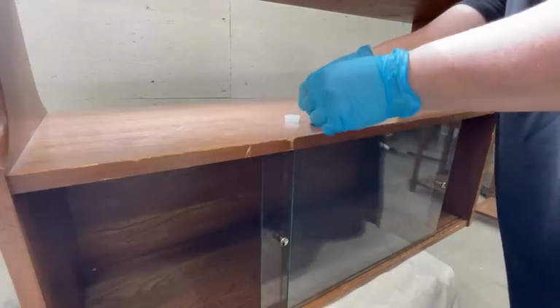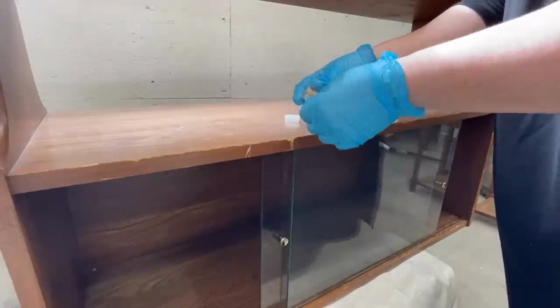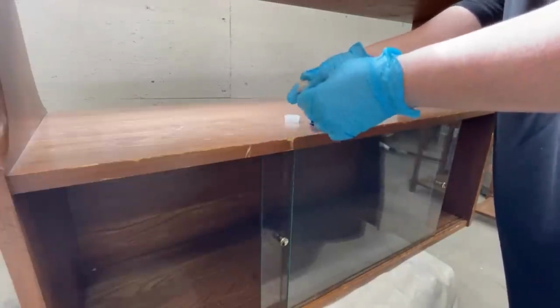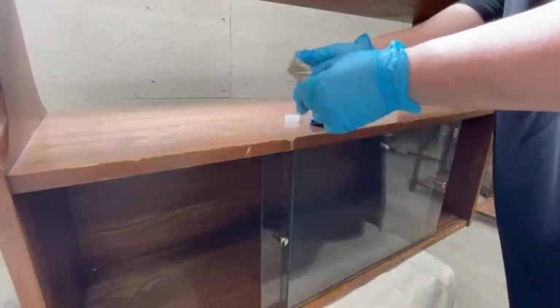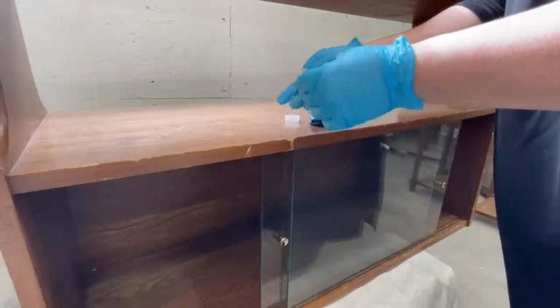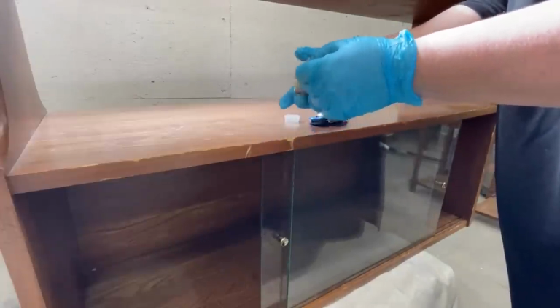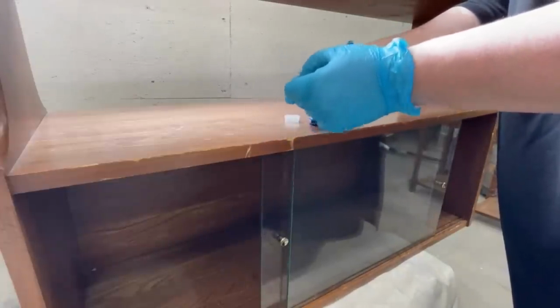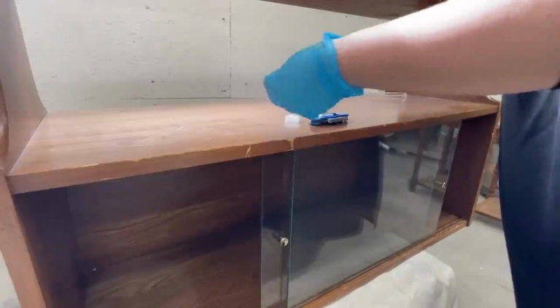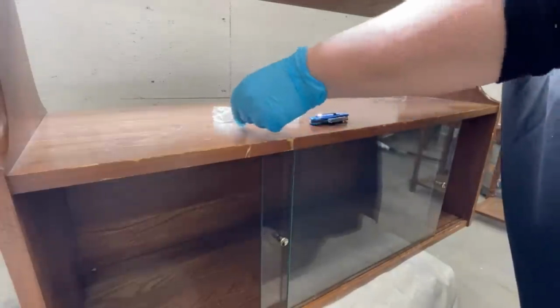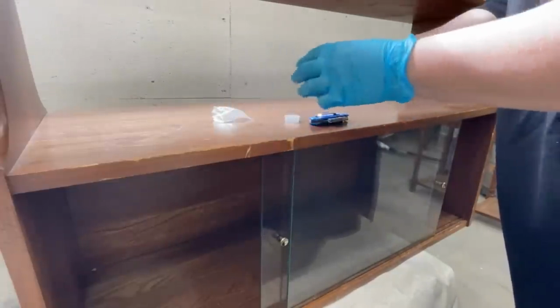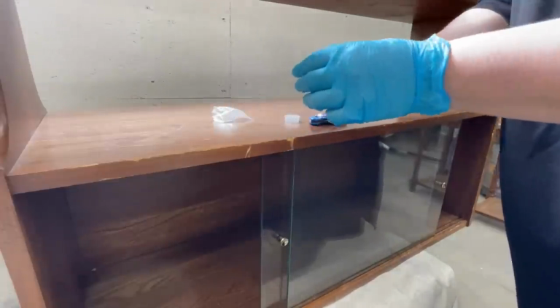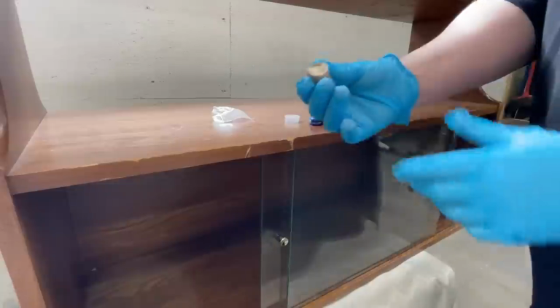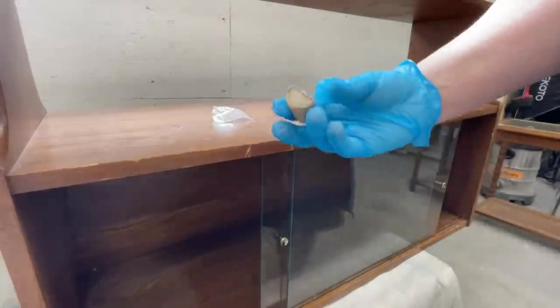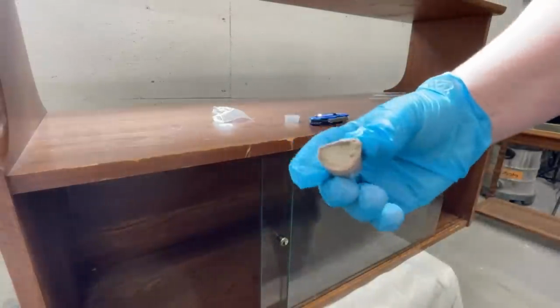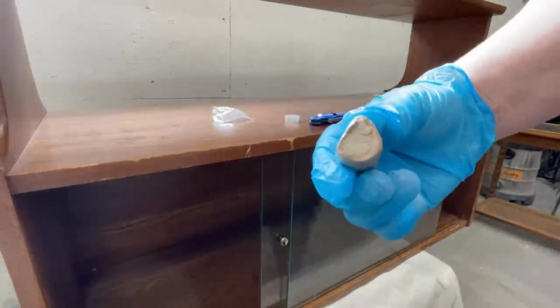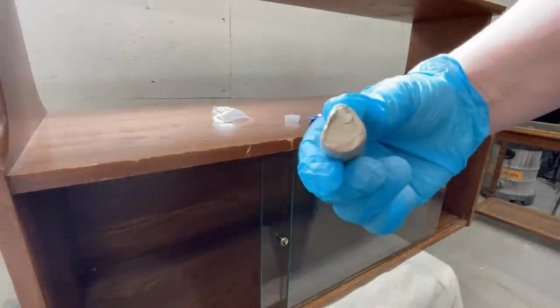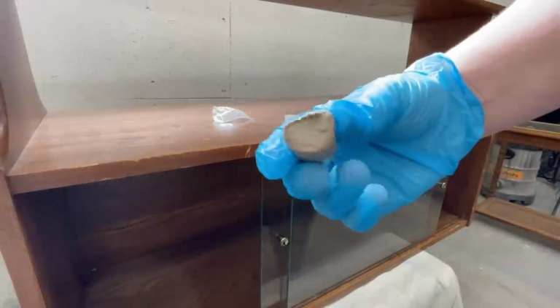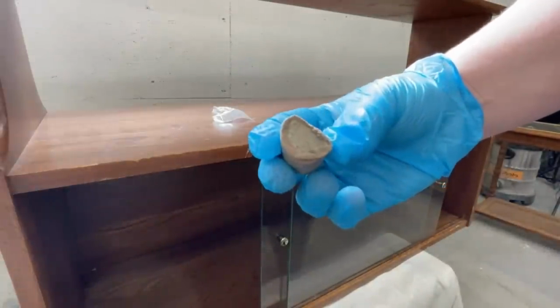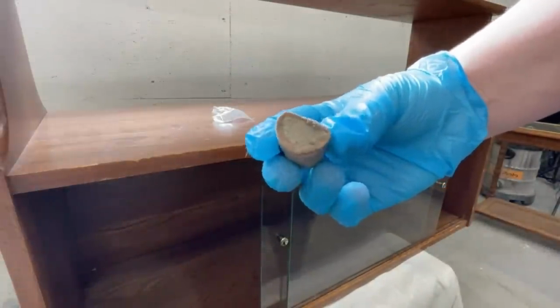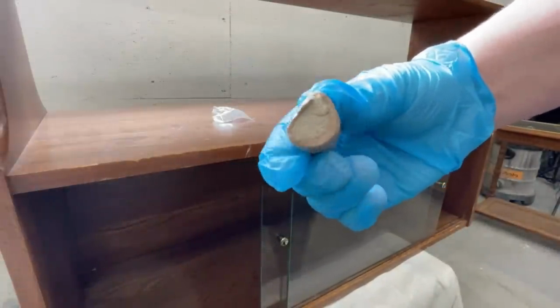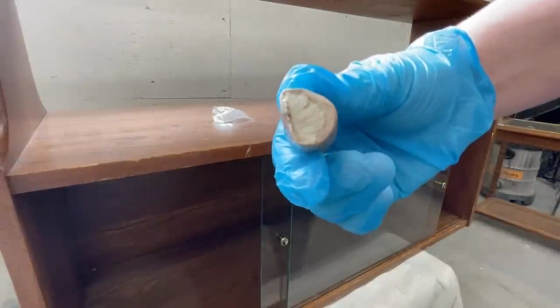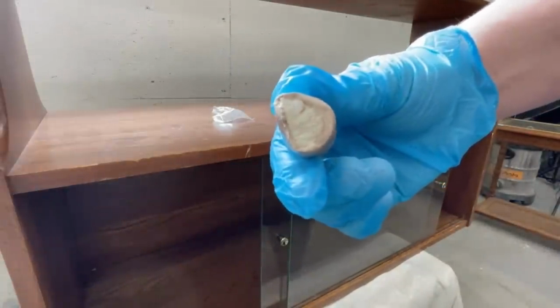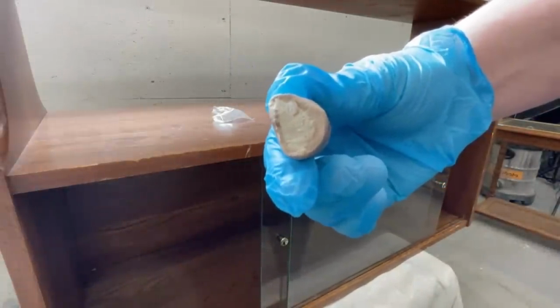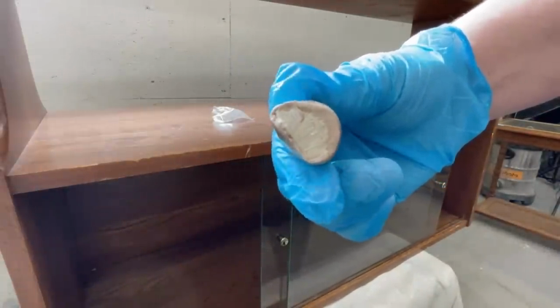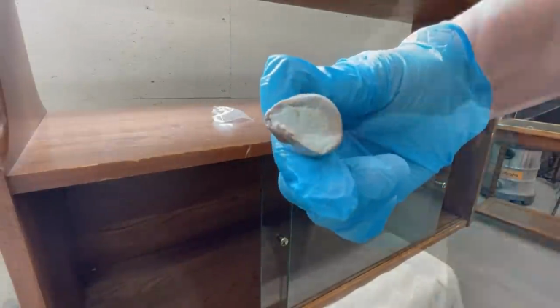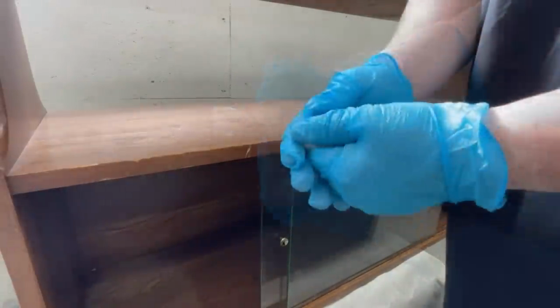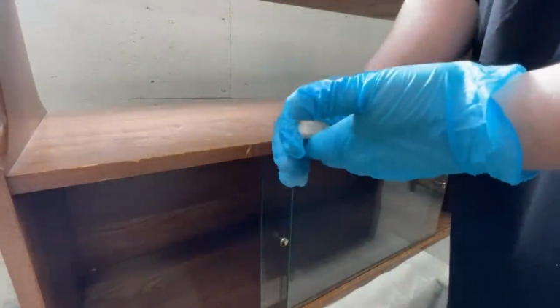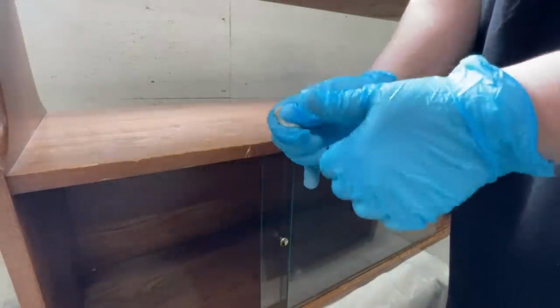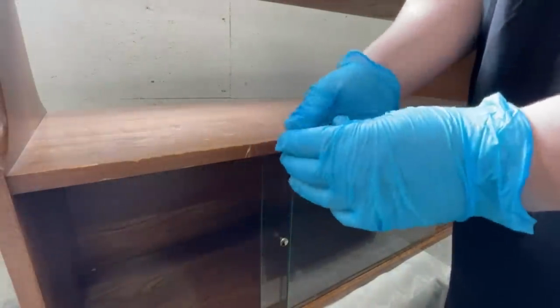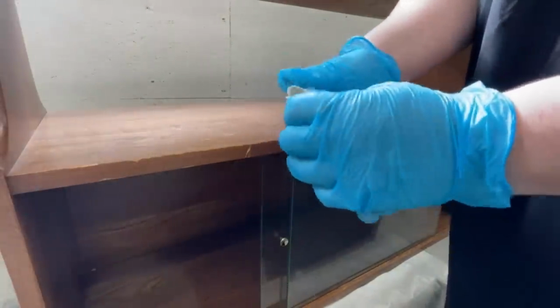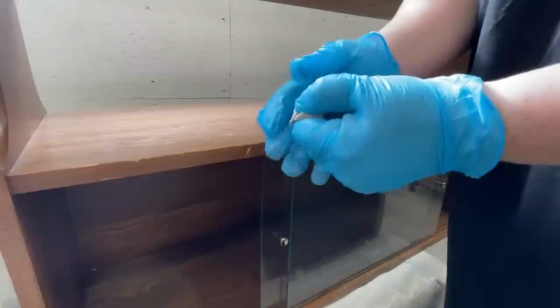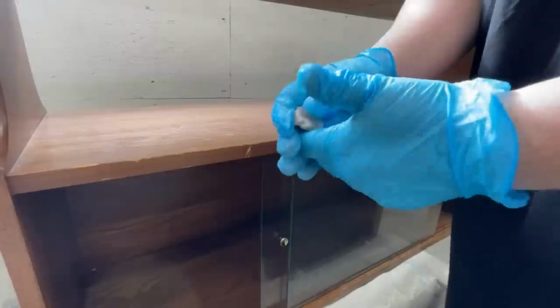Next, I wanted to address these big chunks out of the front. I grabbed some Quick Wood, which is a two-part epoxy putty that is moldable and dries really quickly to a nice hard finish.